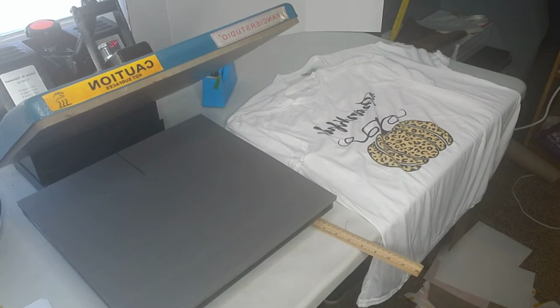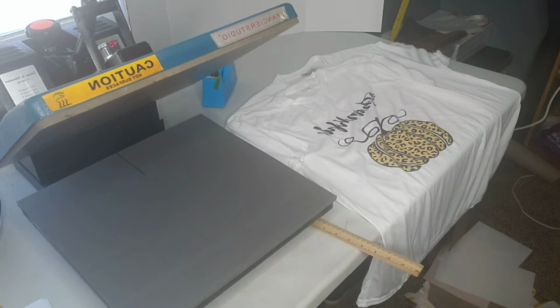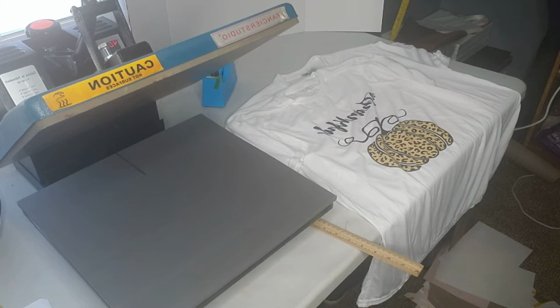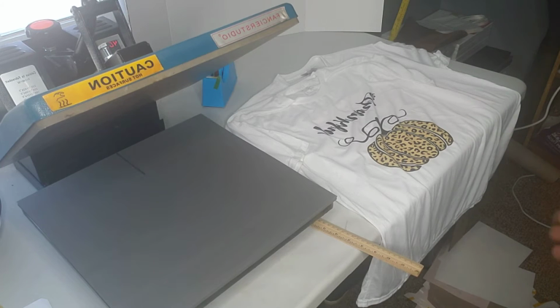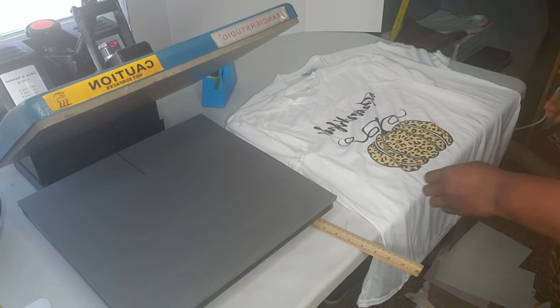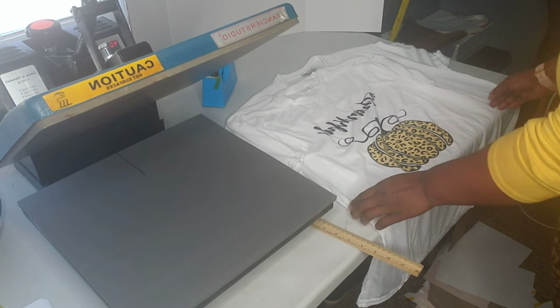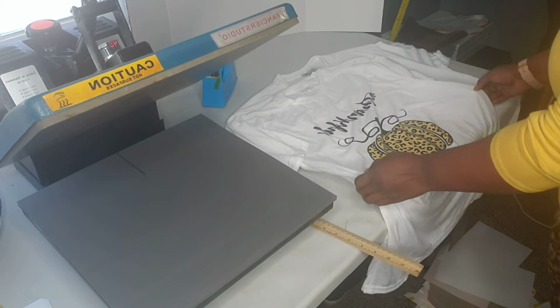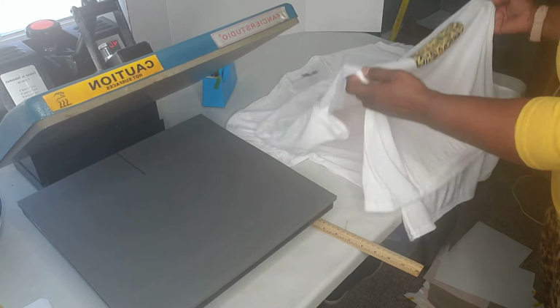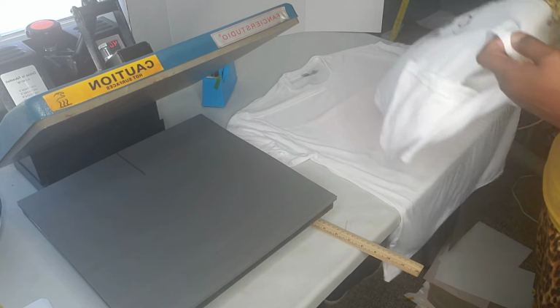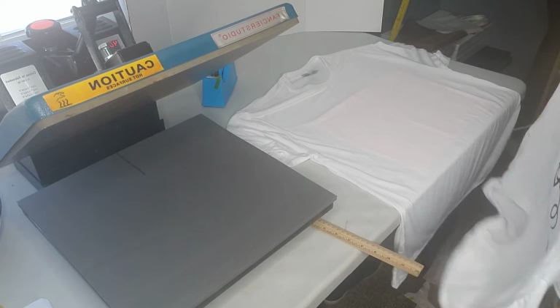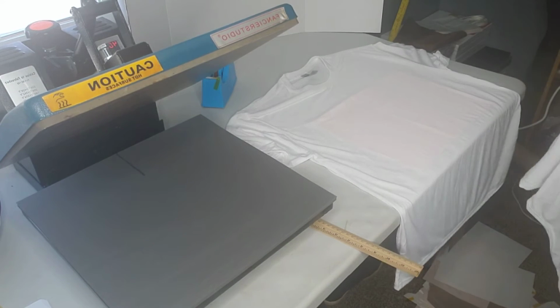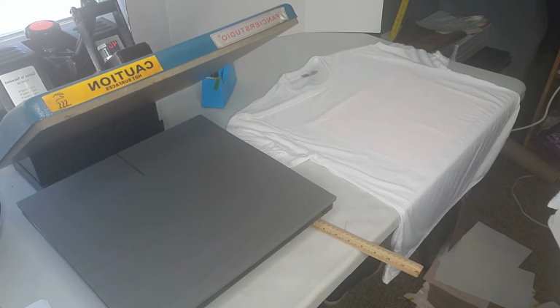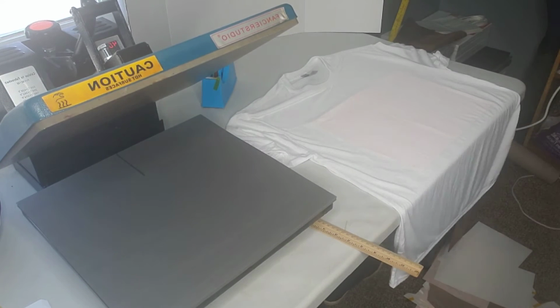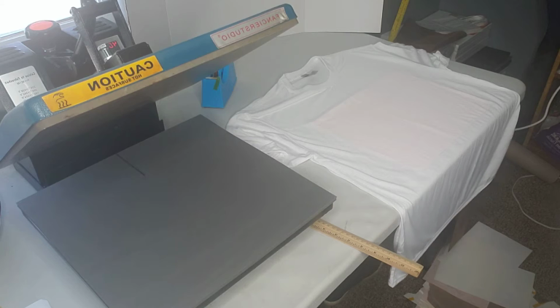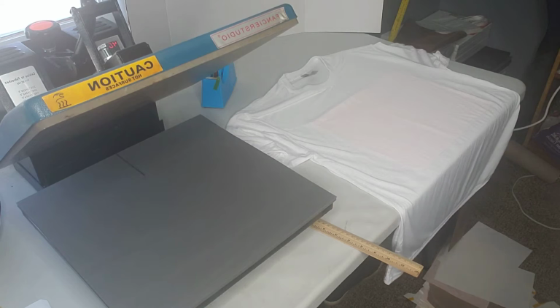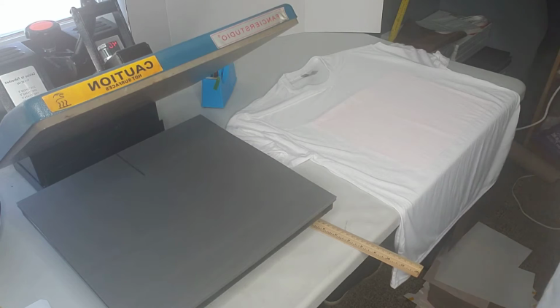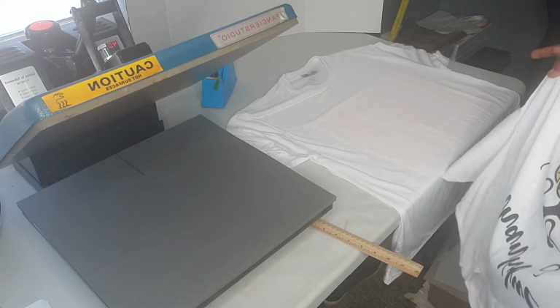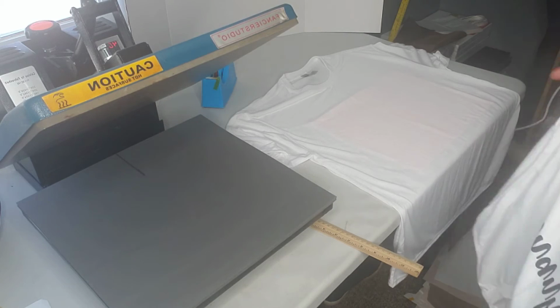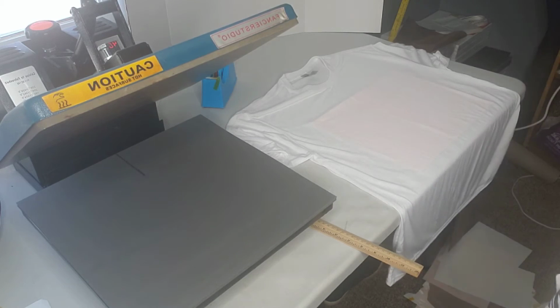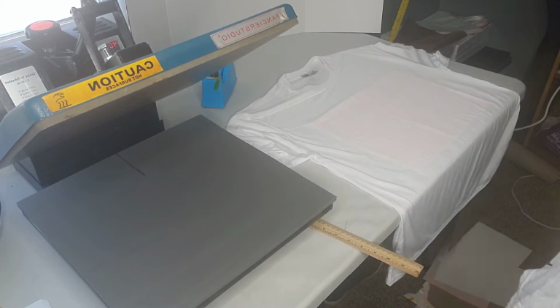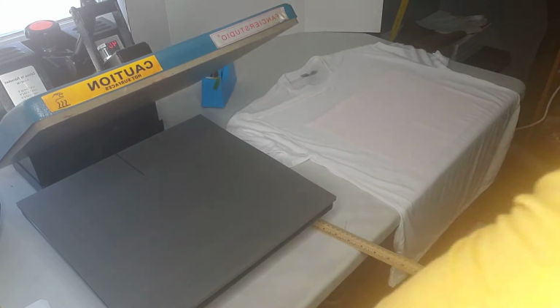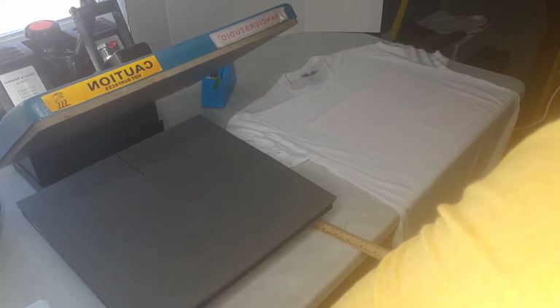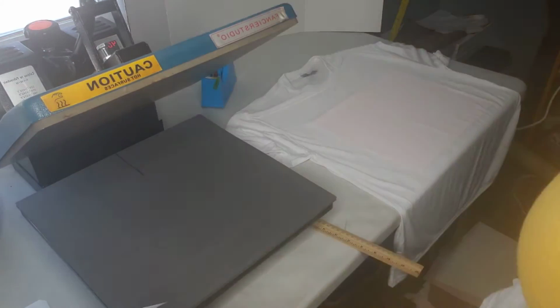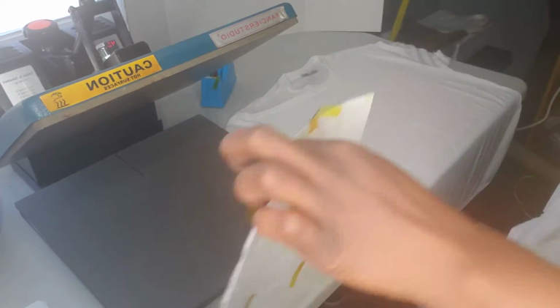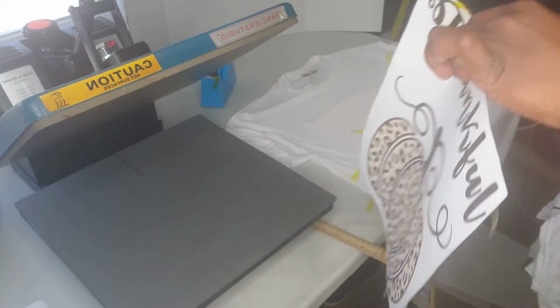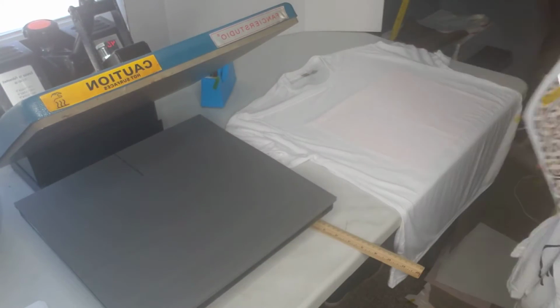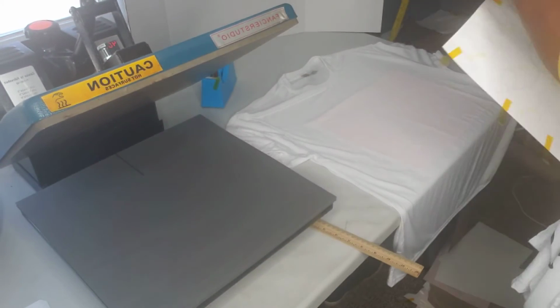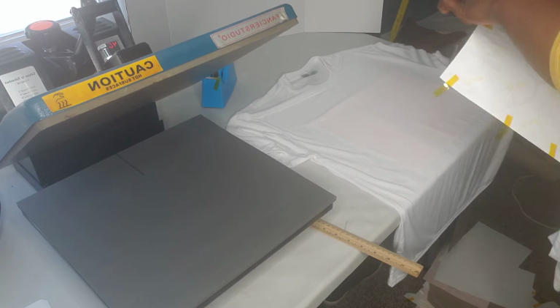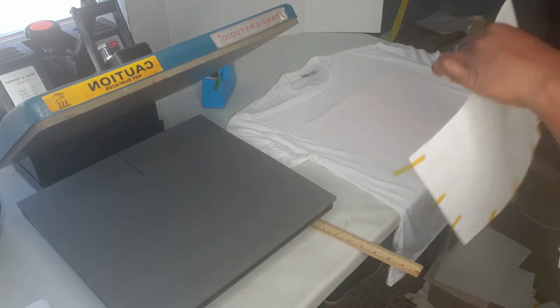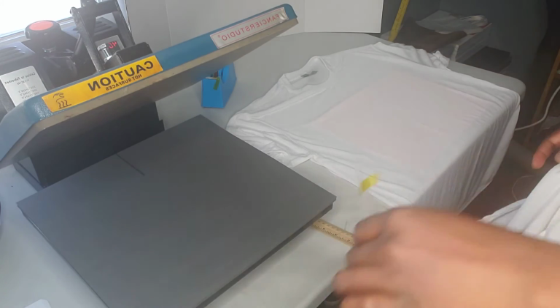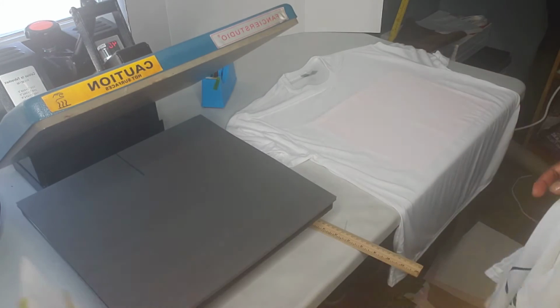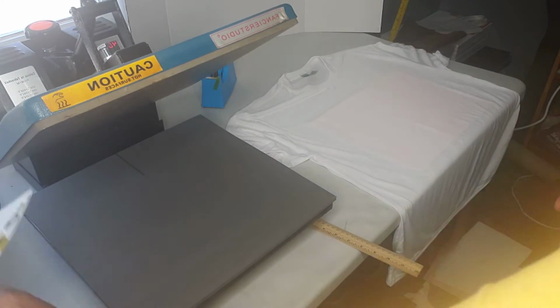Today I want to show you a way that will hopefully help you transfer your image from laying flat, putting the image you want to sublimate onto it, and then transferring it to your heat press.